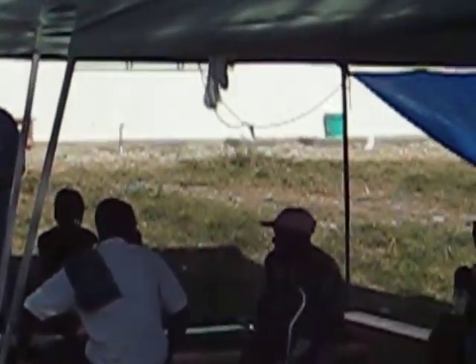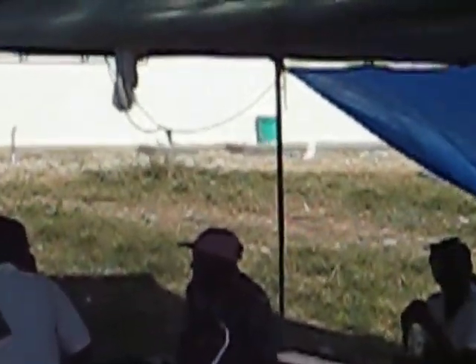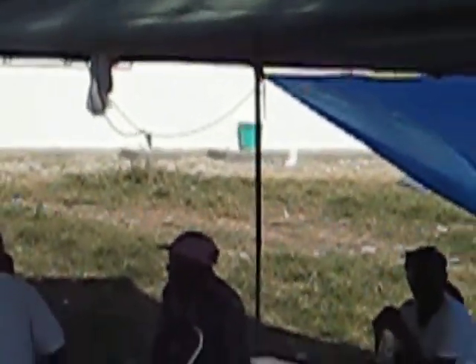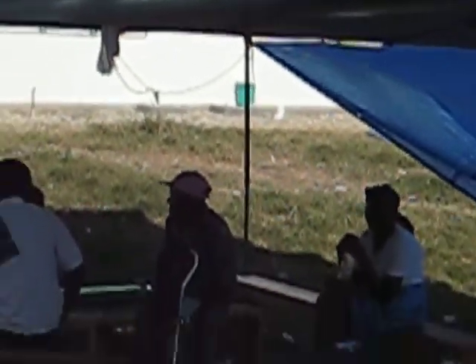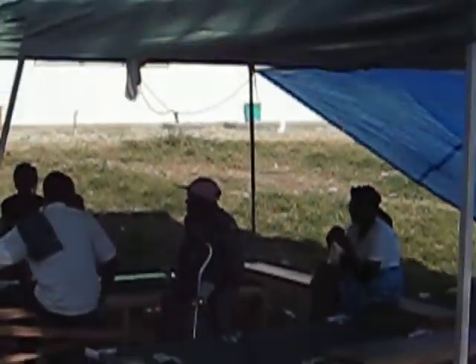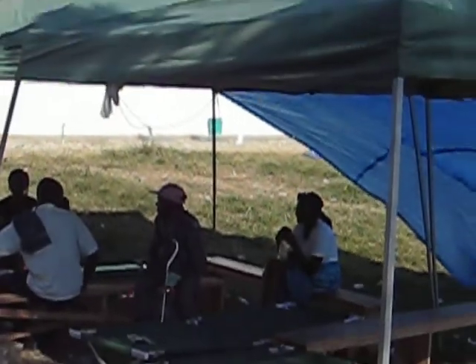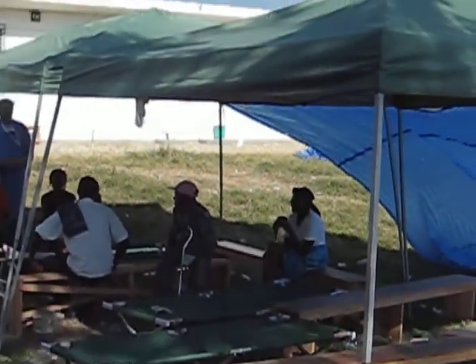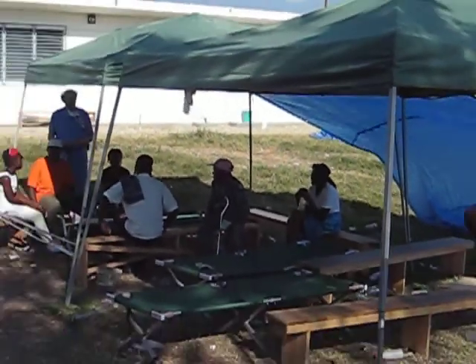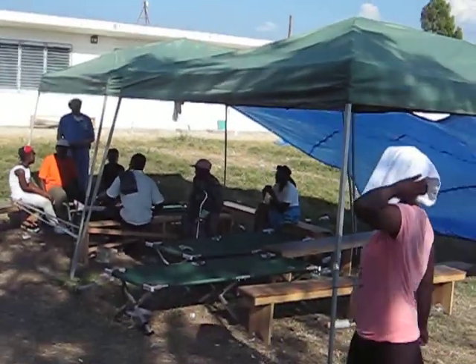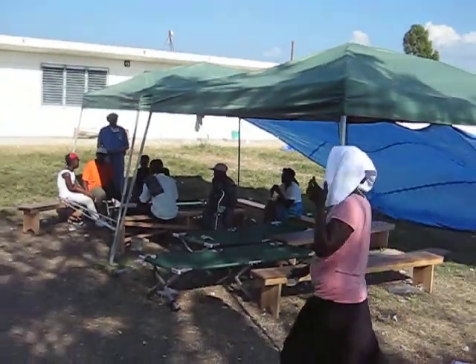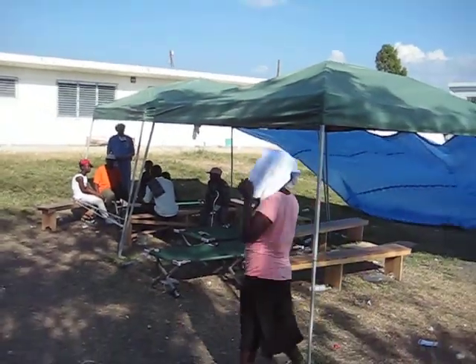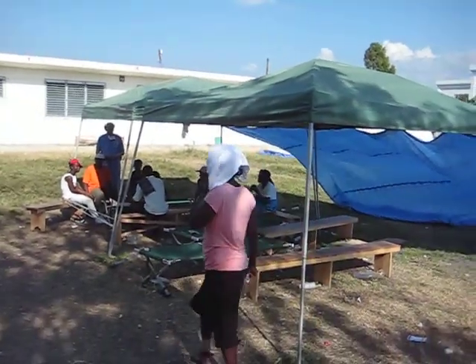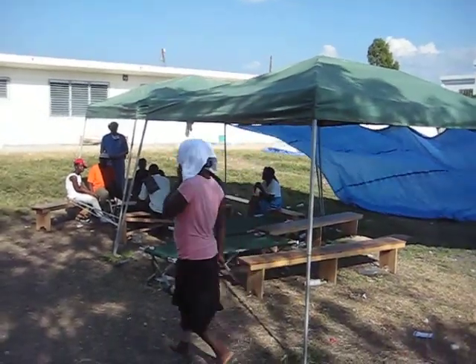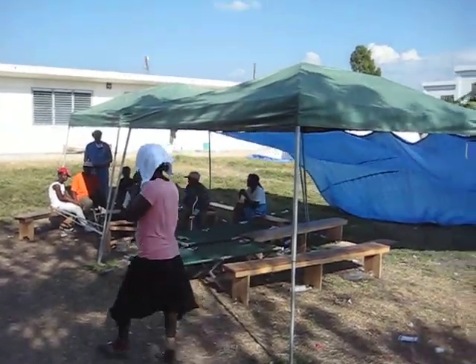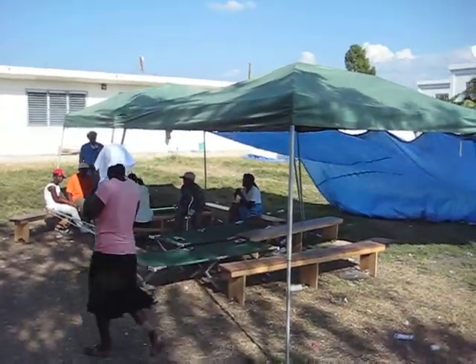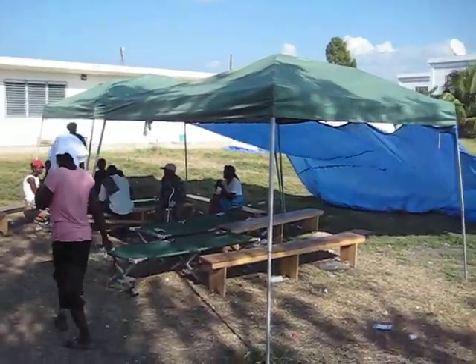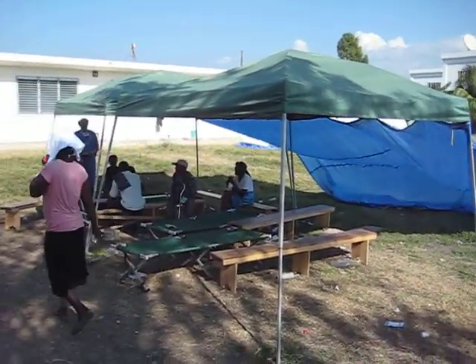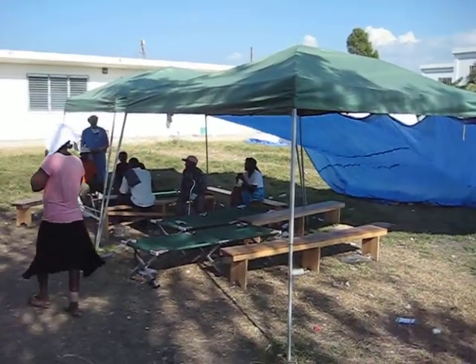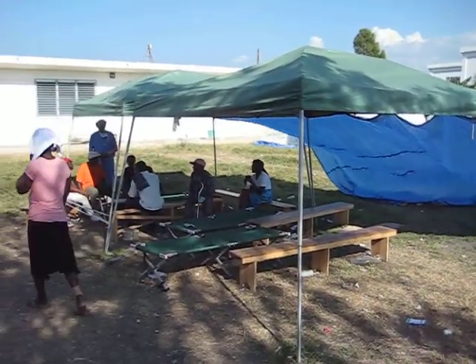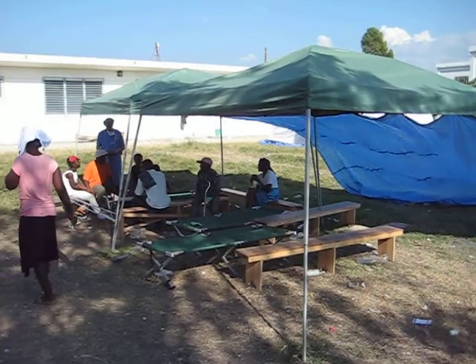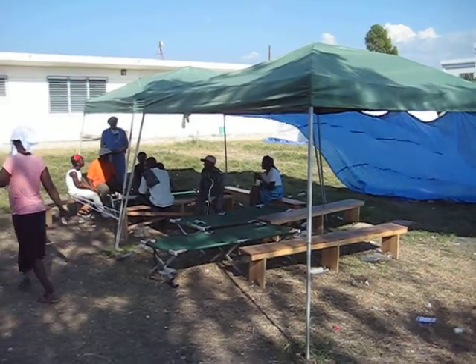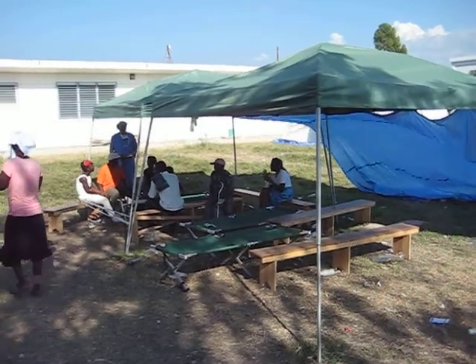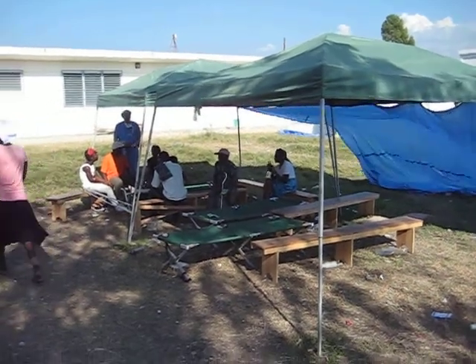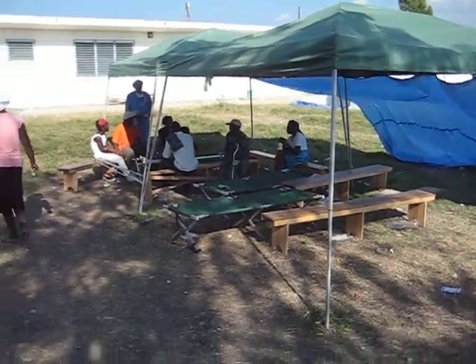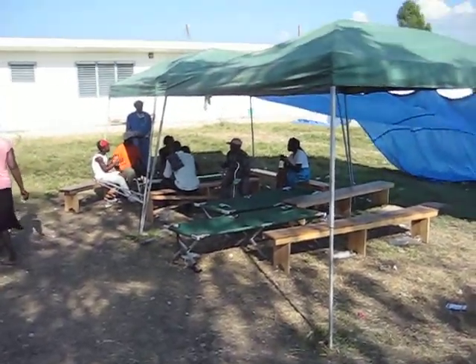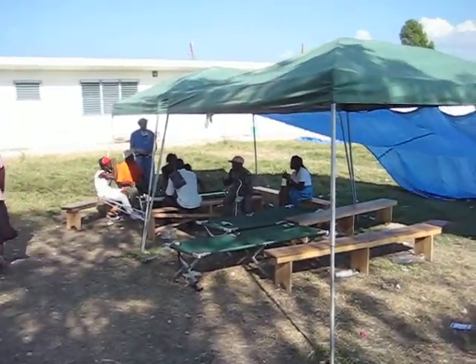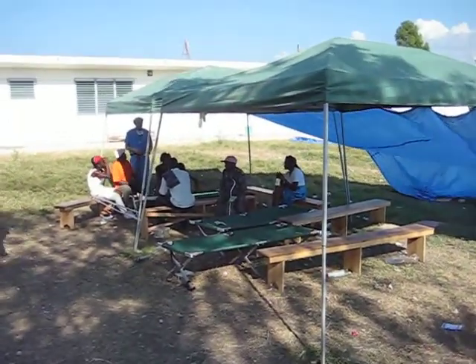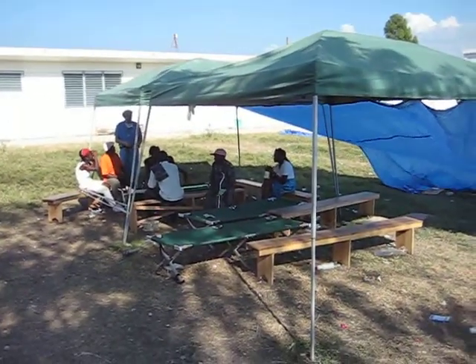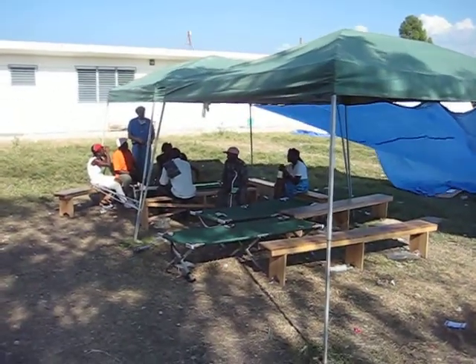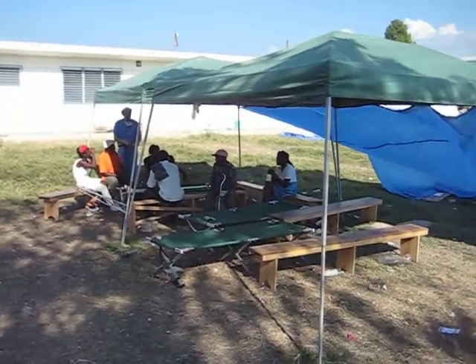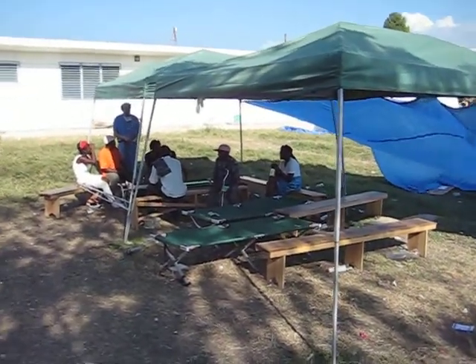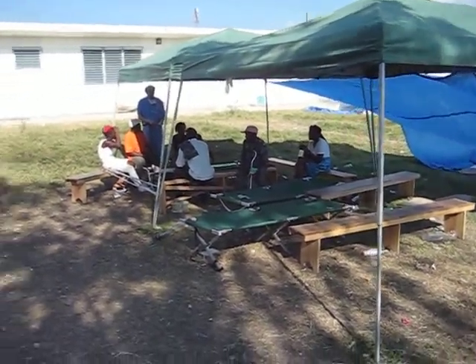This right here is our pre-surgery and post-op waiting area. Anesthesia will come out and get IVs started here.